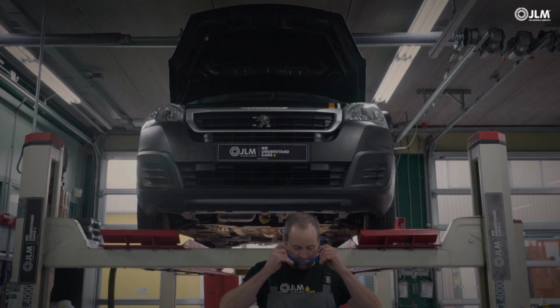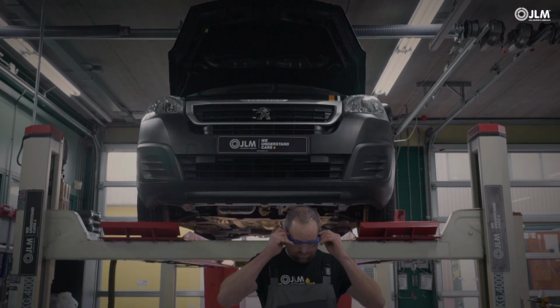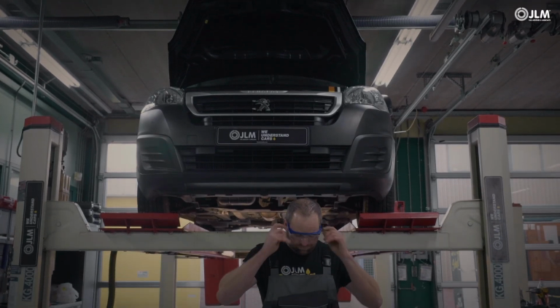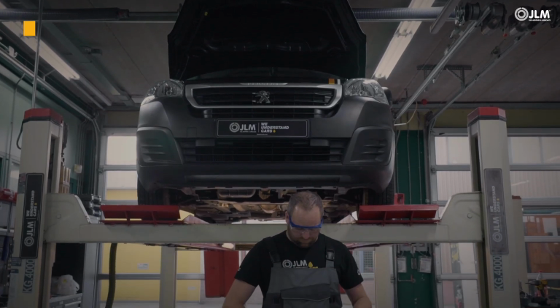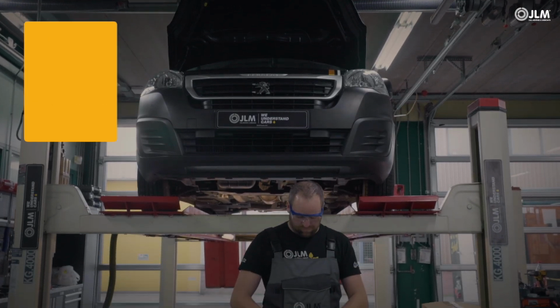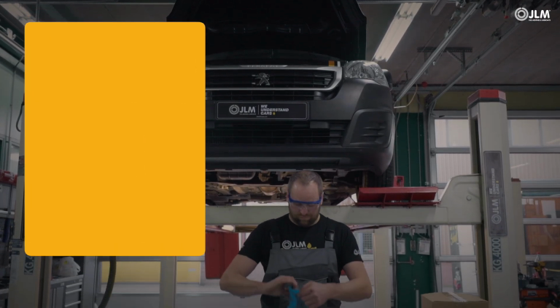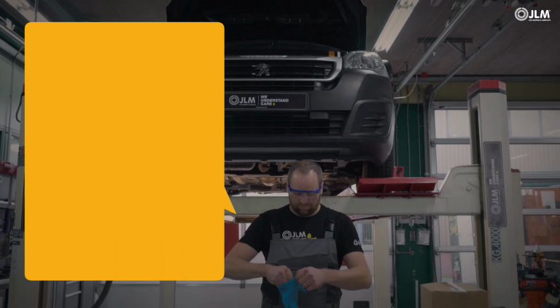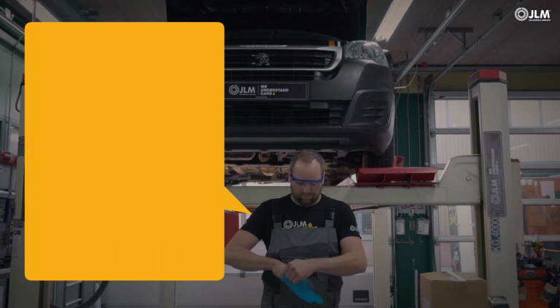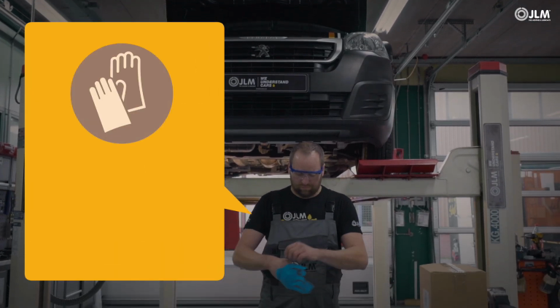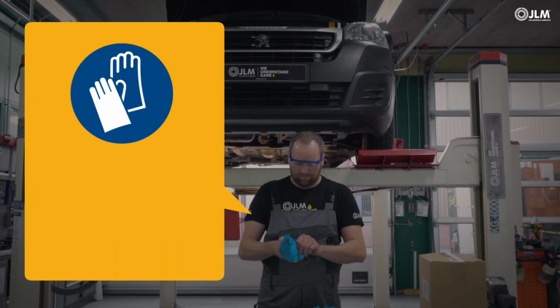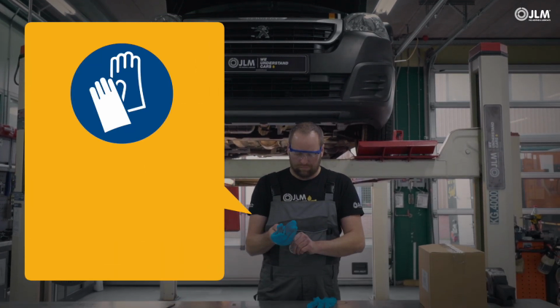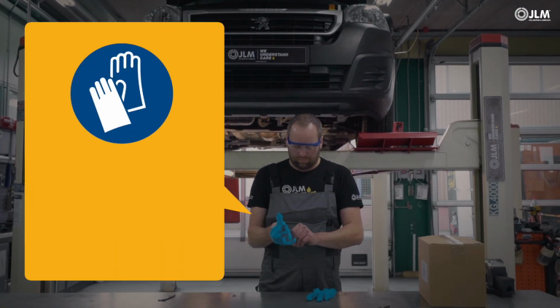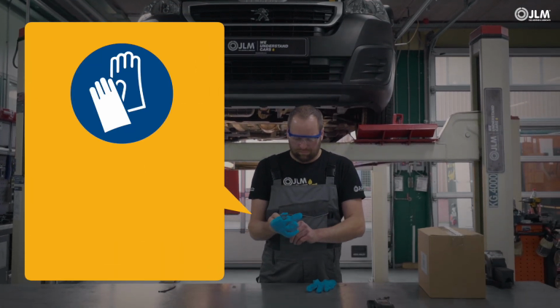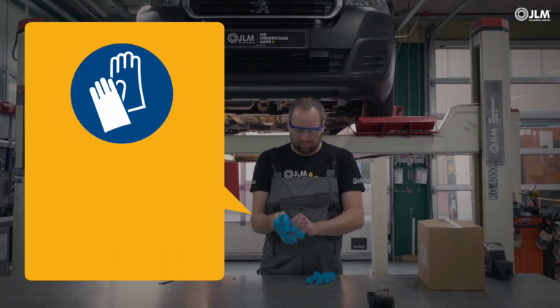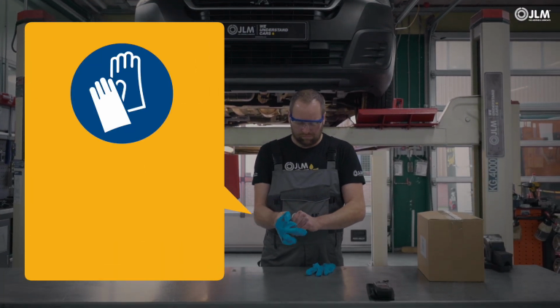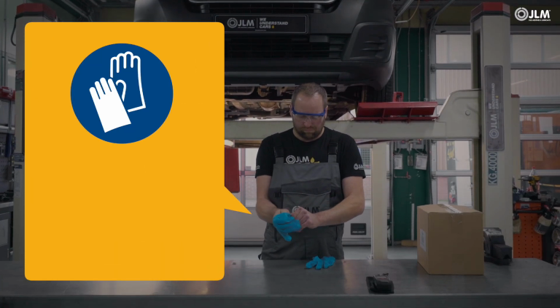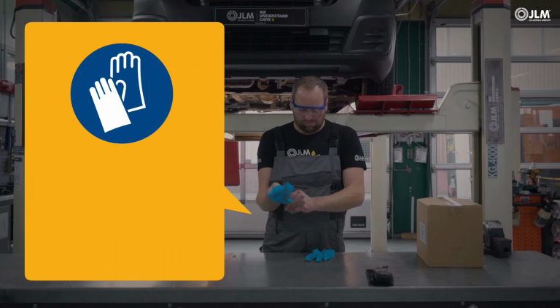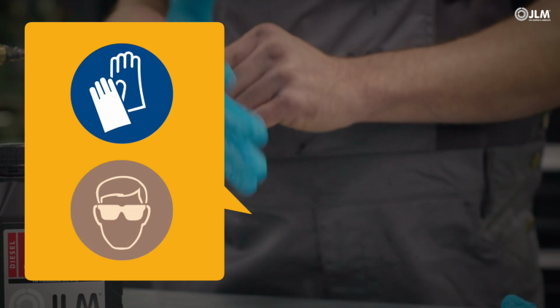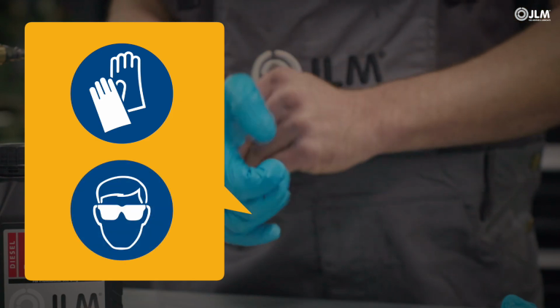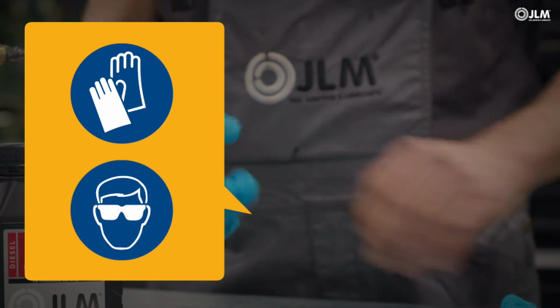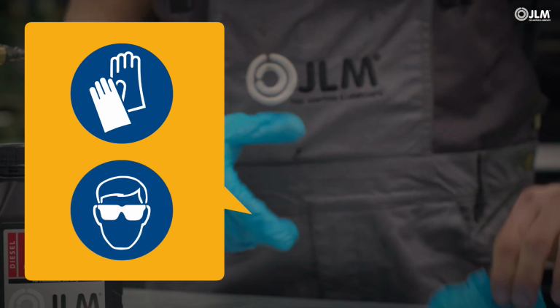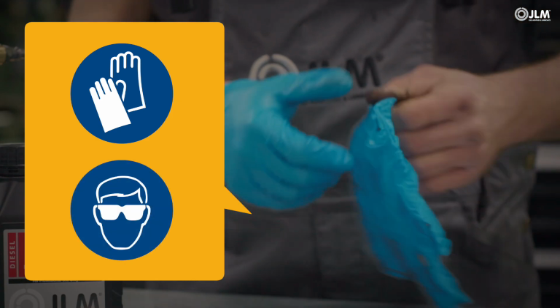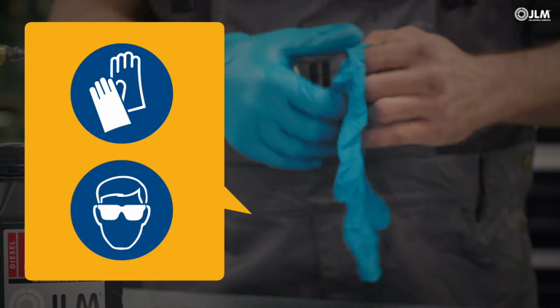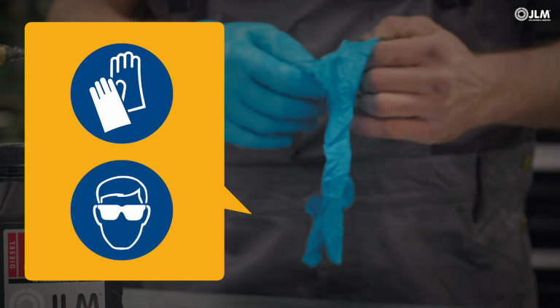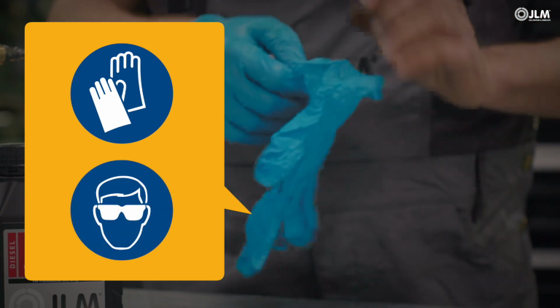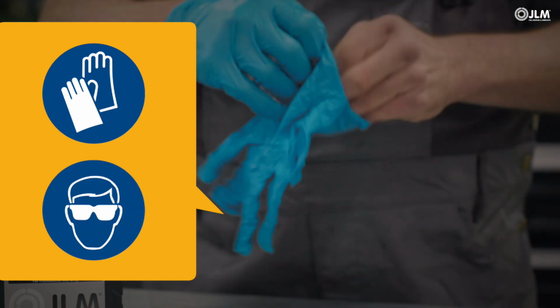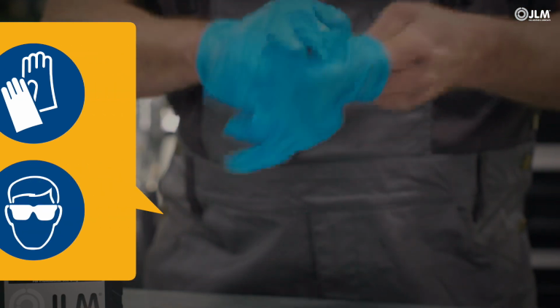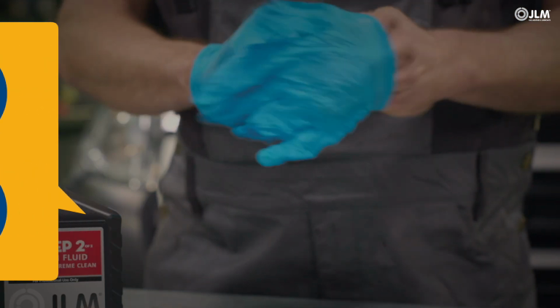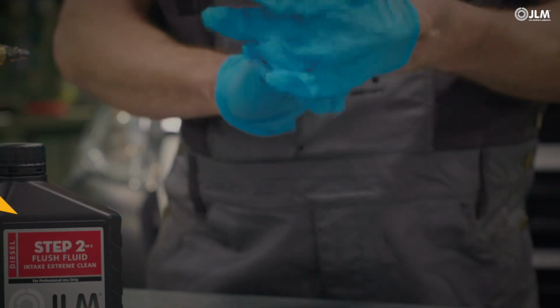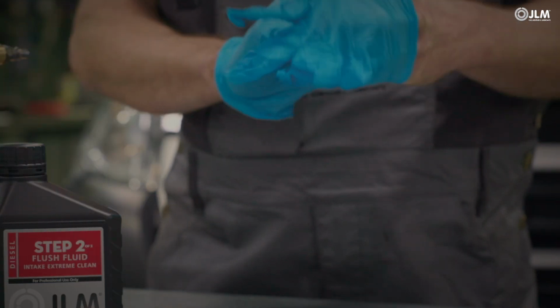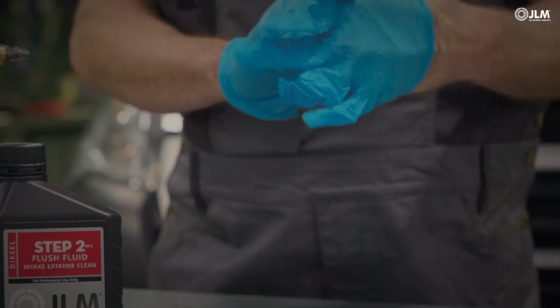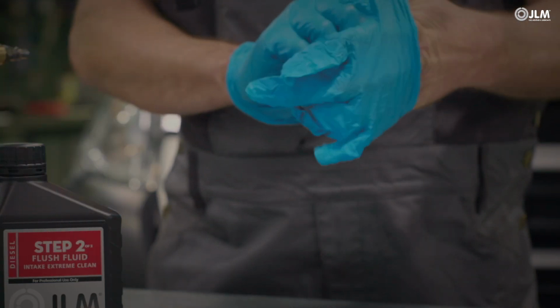Before handling any chemical, wear watertight gloves that comply with EN 374 and tight sealing goggles, in addition to long-sleeved oil-resistant clothing.